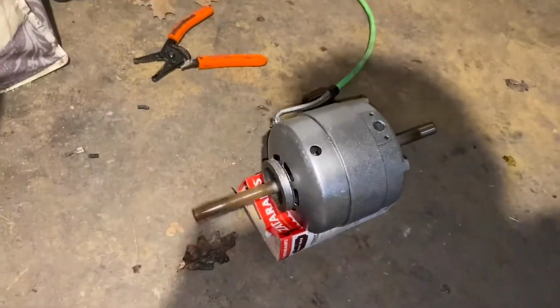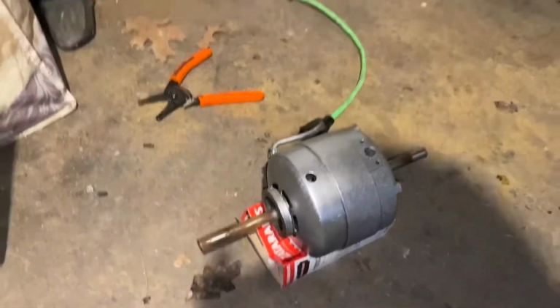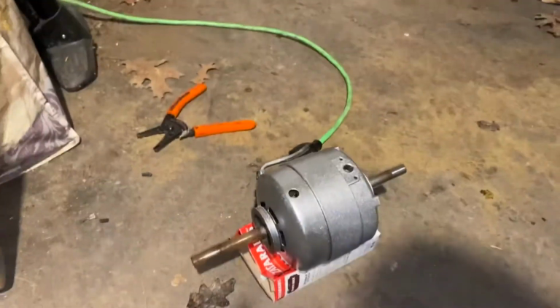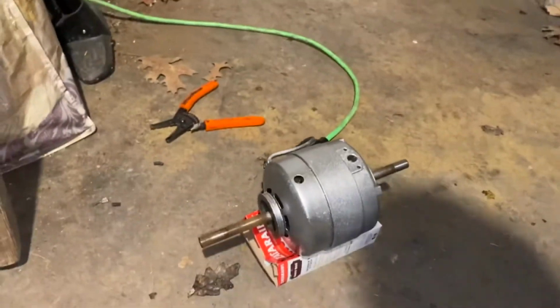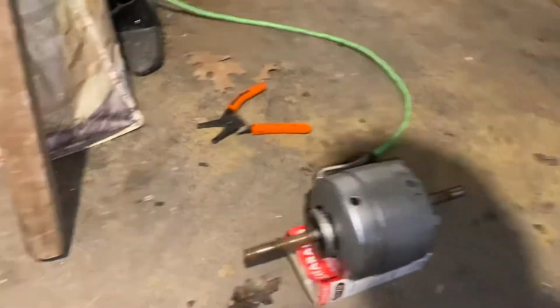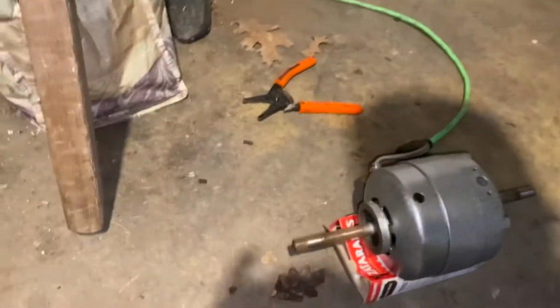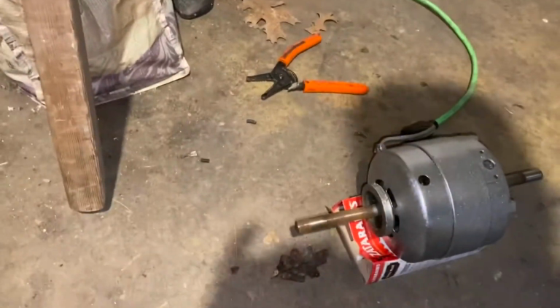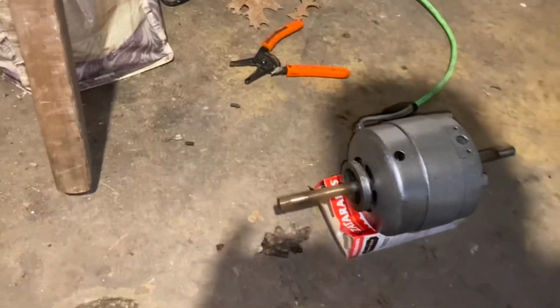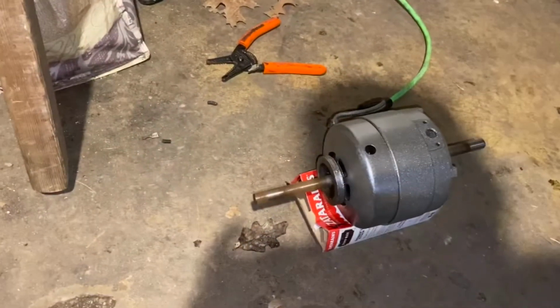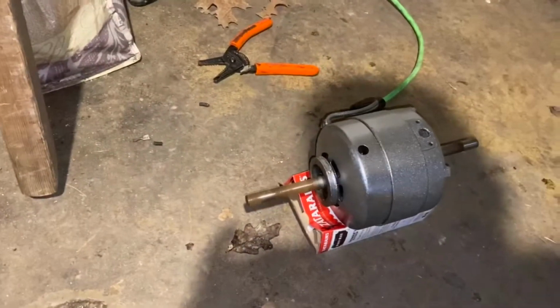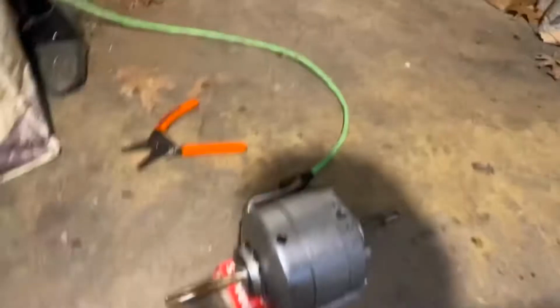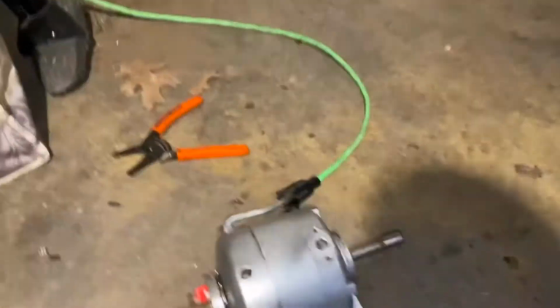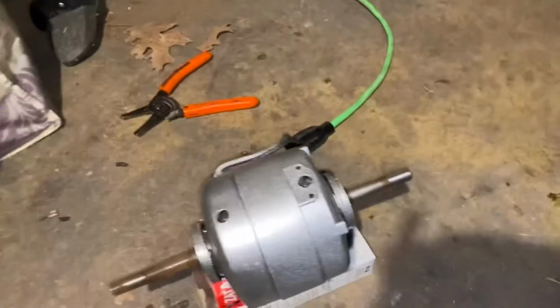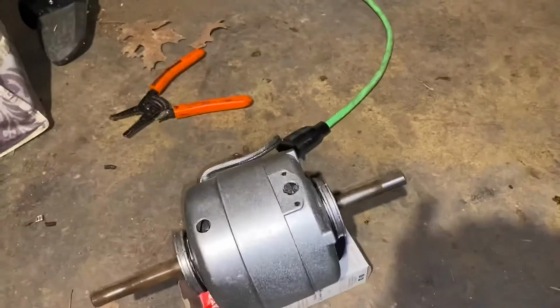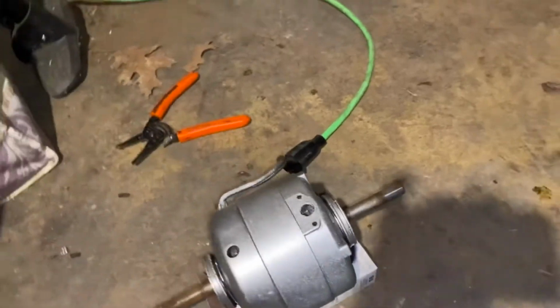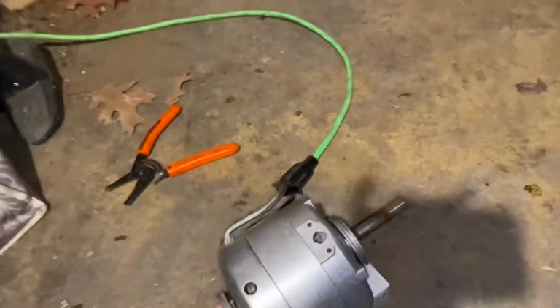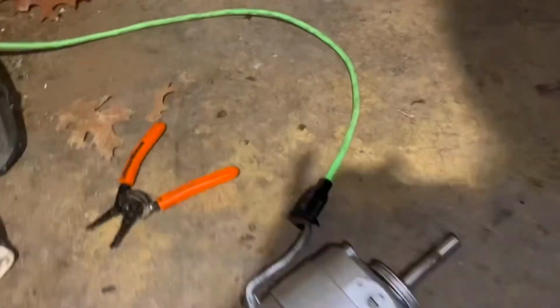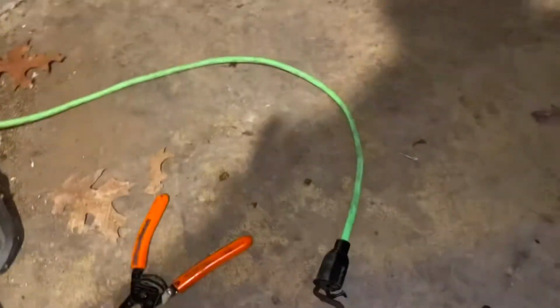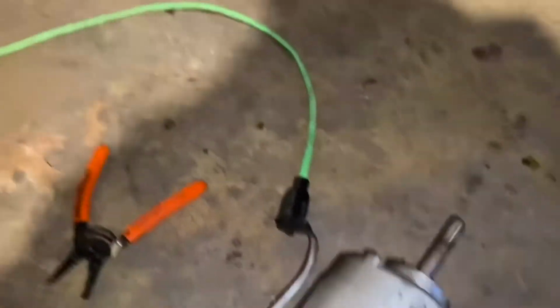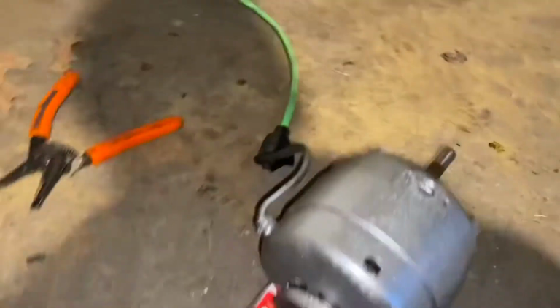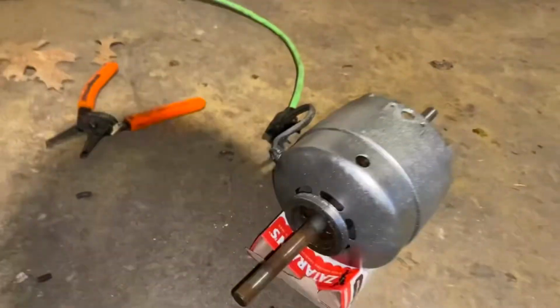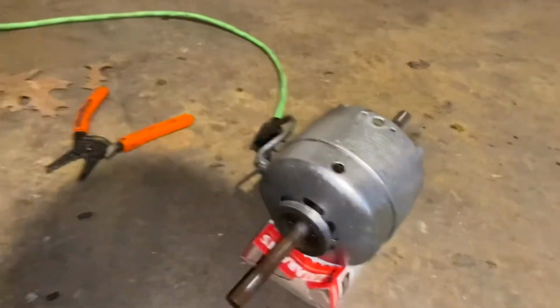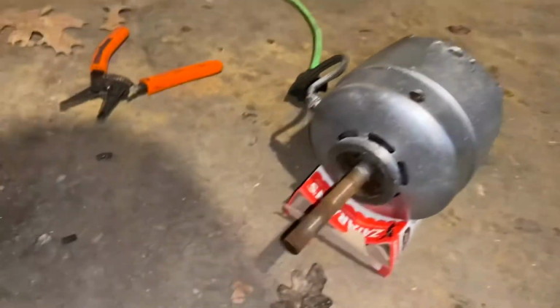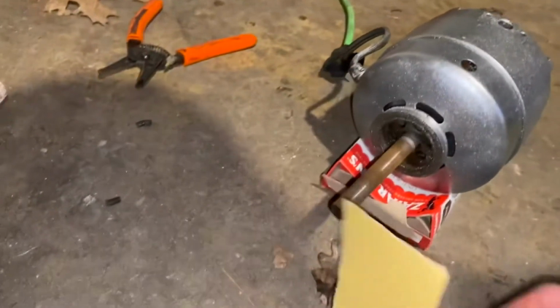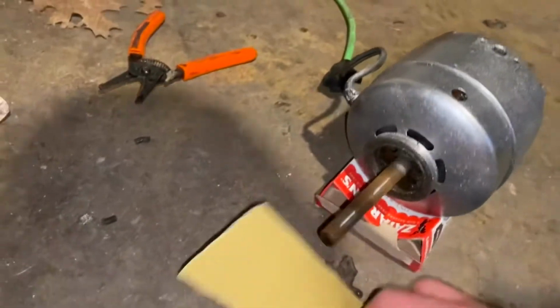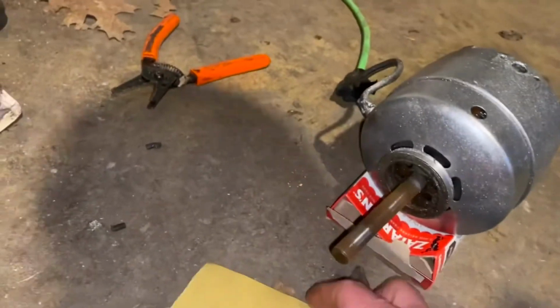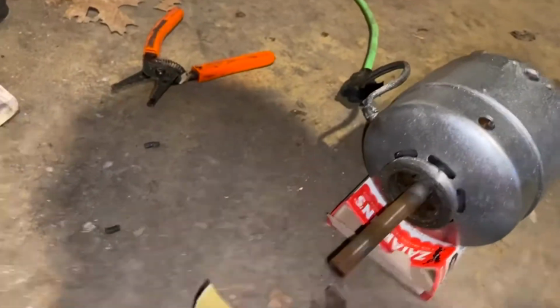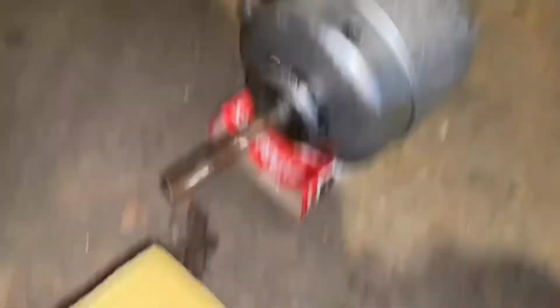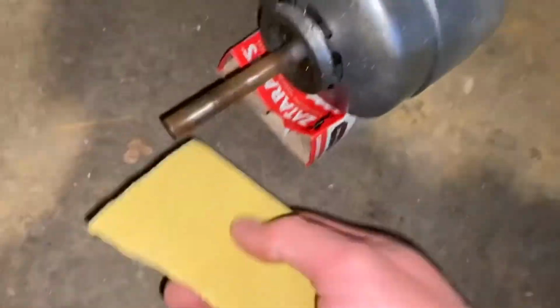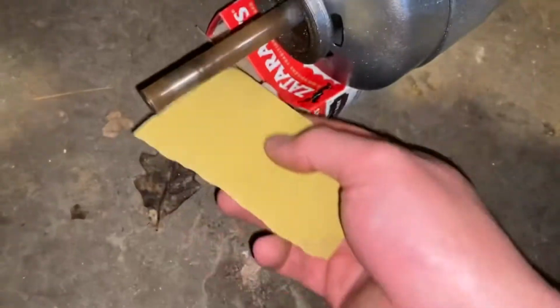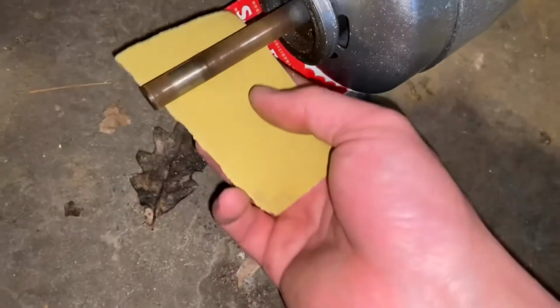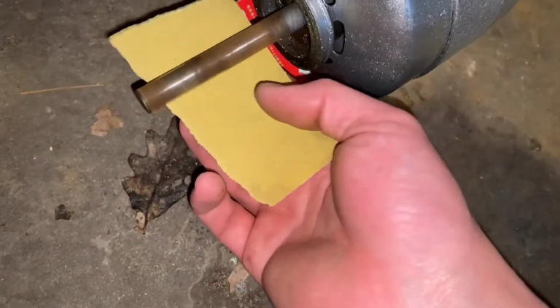What's up everybody? I'm going to show you the way I usually shine up these fan motors, especially in an easy situation like this. It saves you a lot of time and hassle.